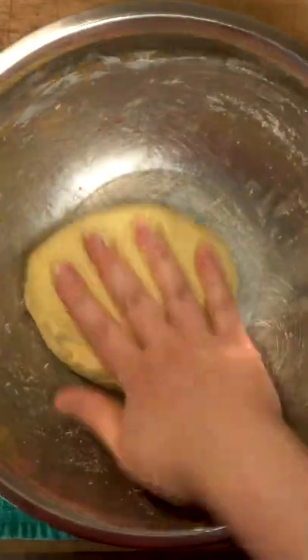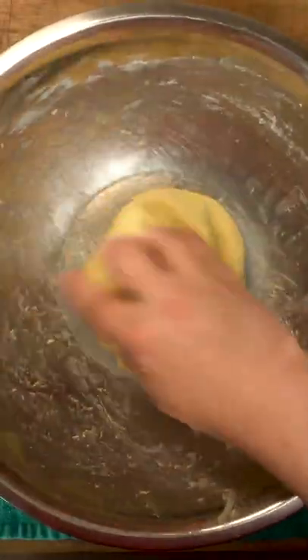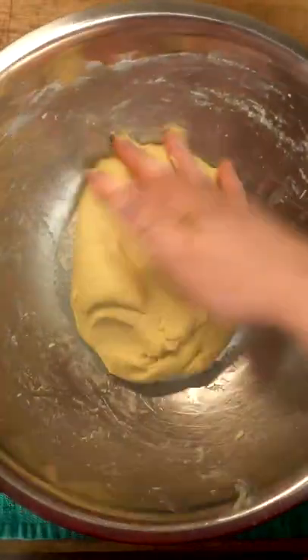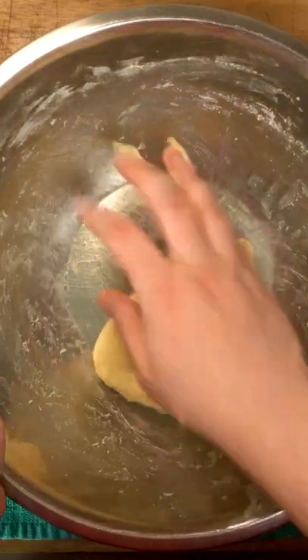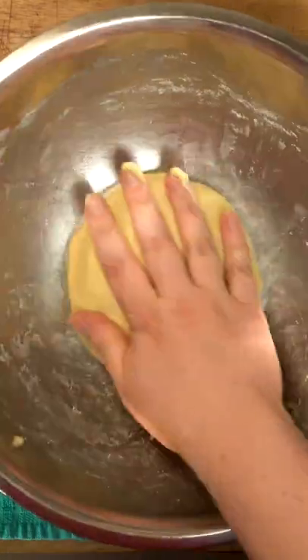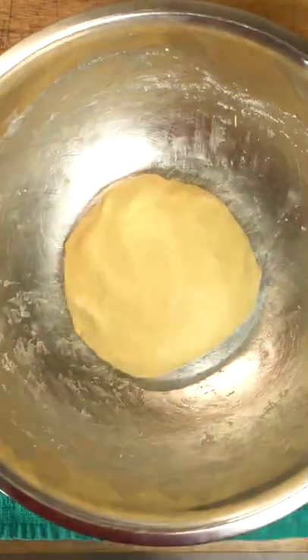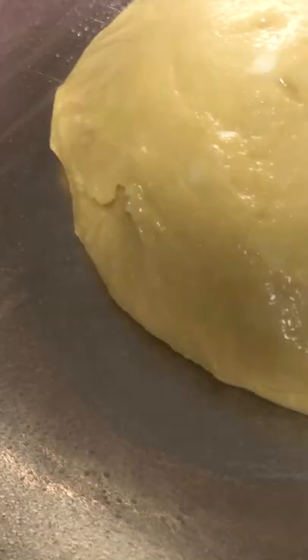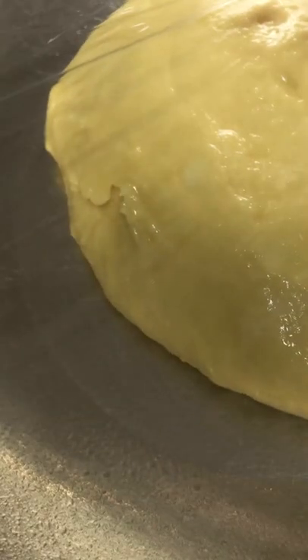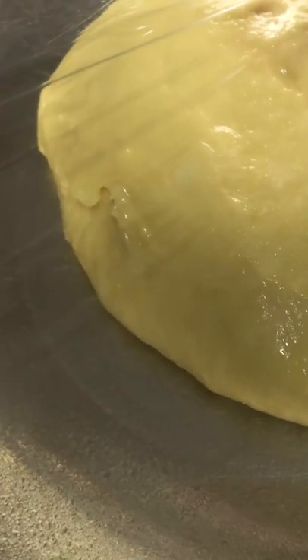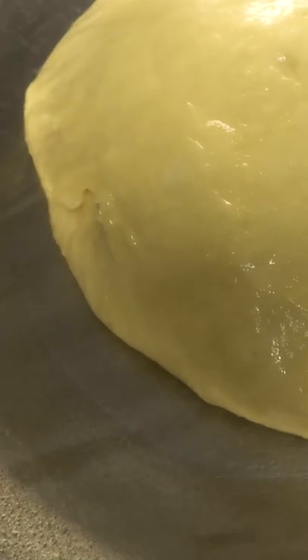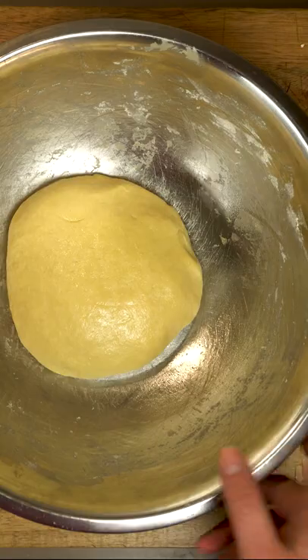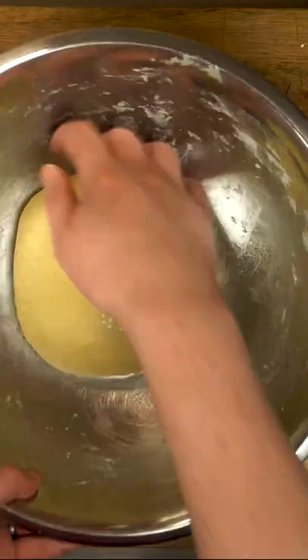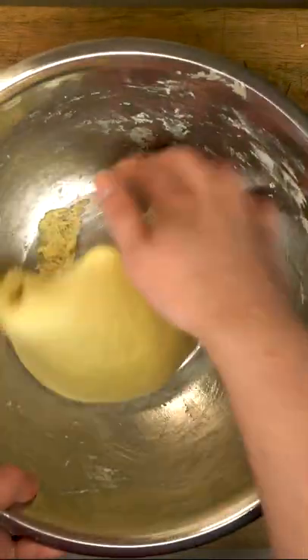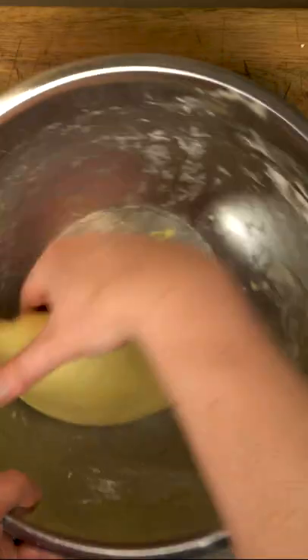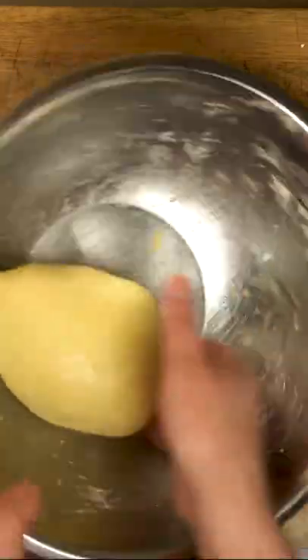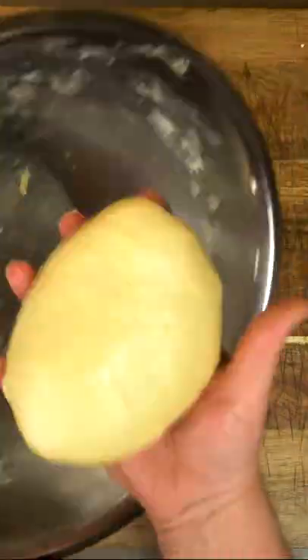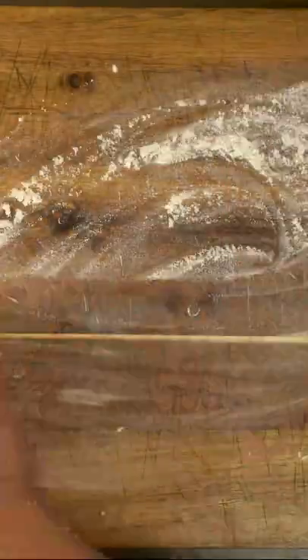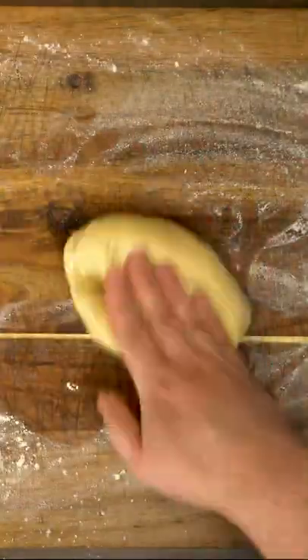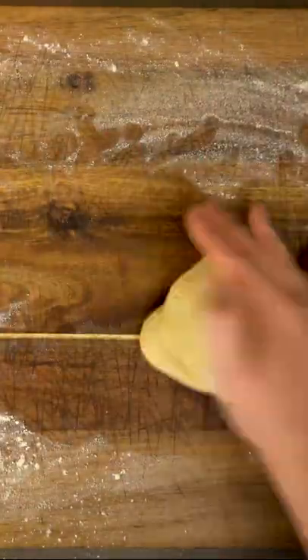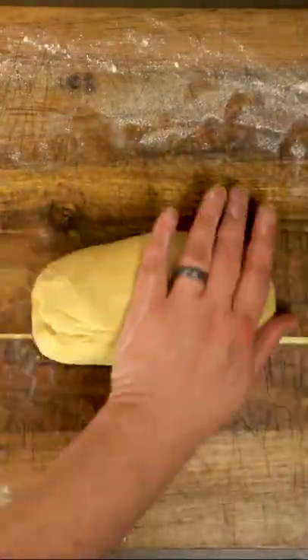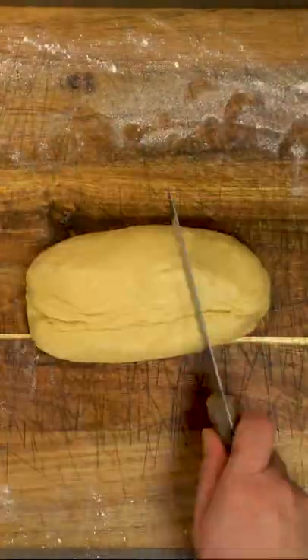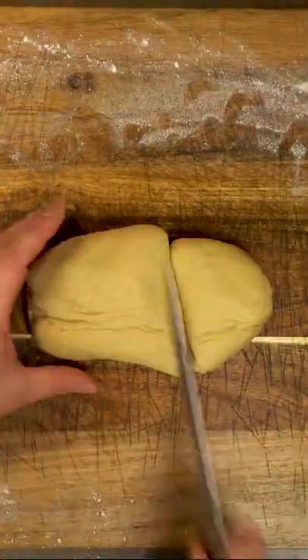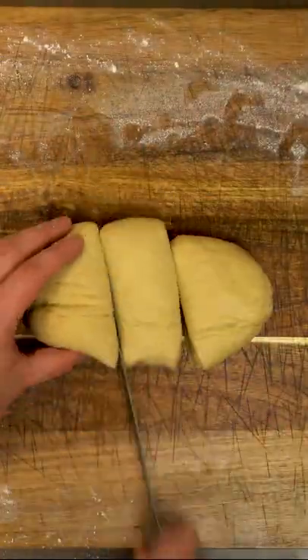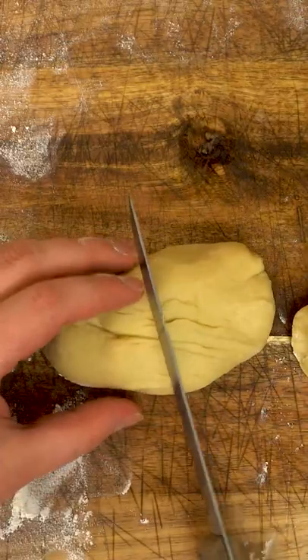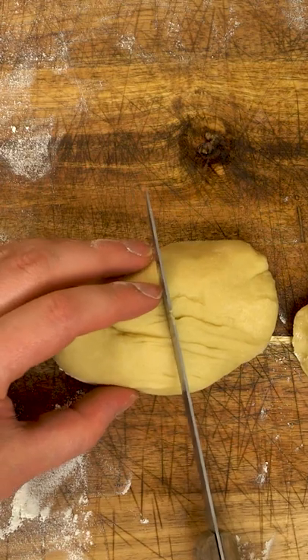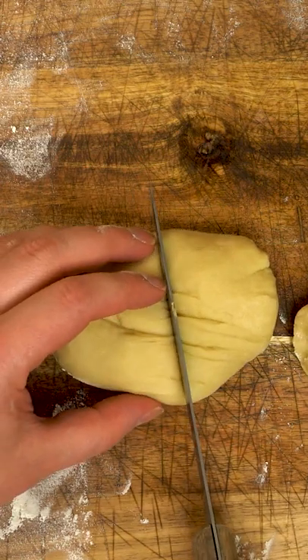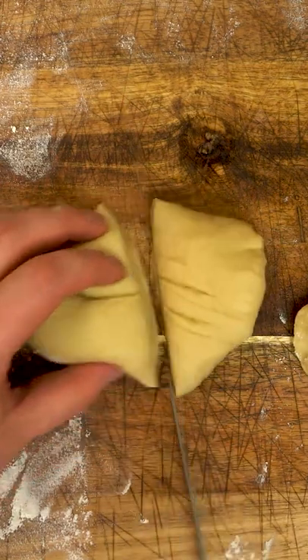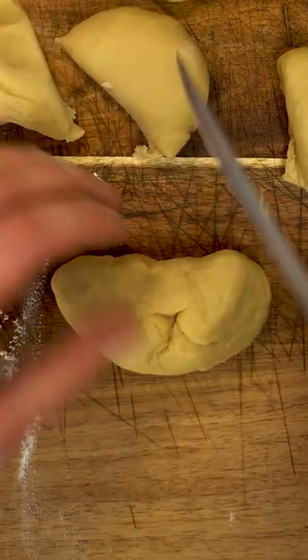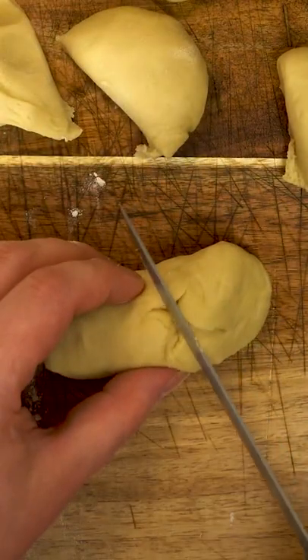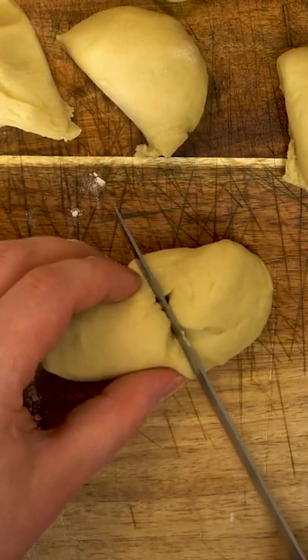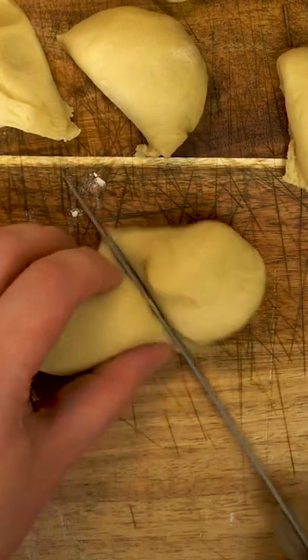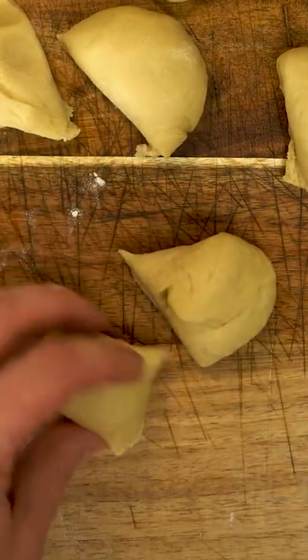Once it's nice and soft, we'll set this in a warm place to rise for about 30 minutes, at which point we simply want to cut this into 12 even pieces. To do that, I like to cut my dough into thirds, then cut each third in half and in half again for 12.